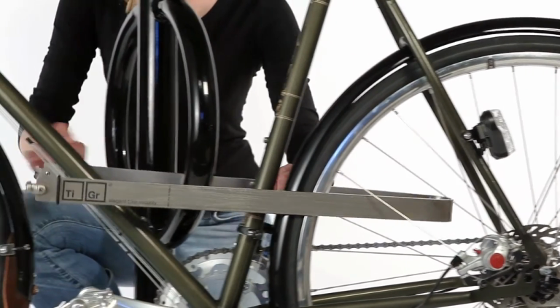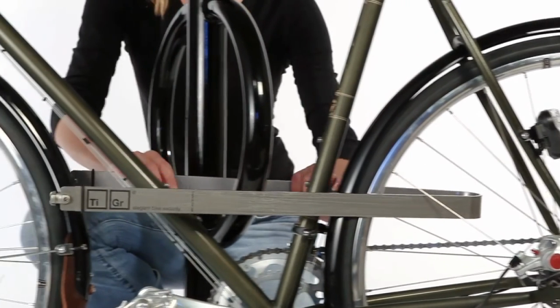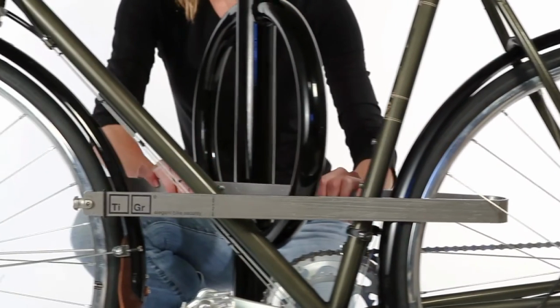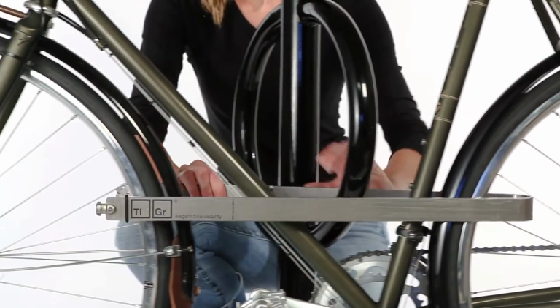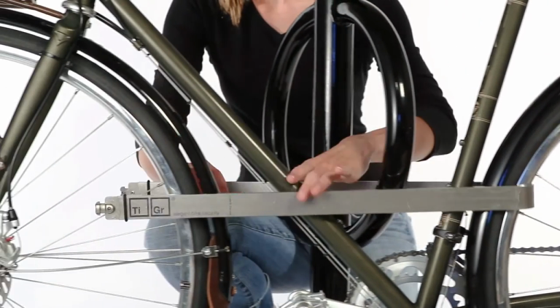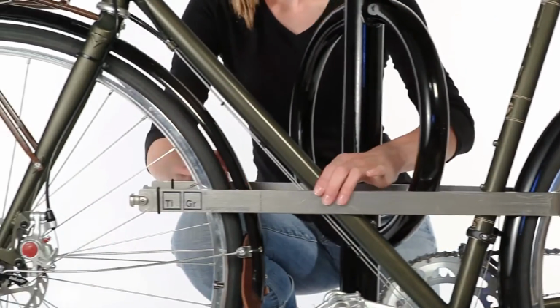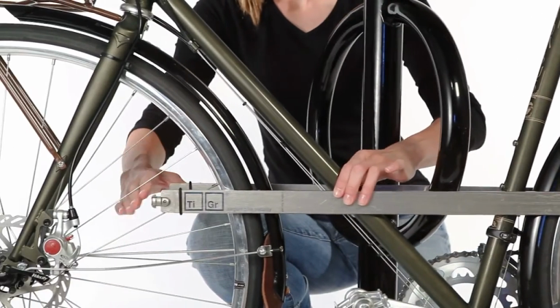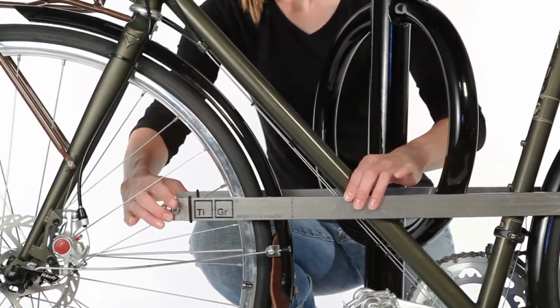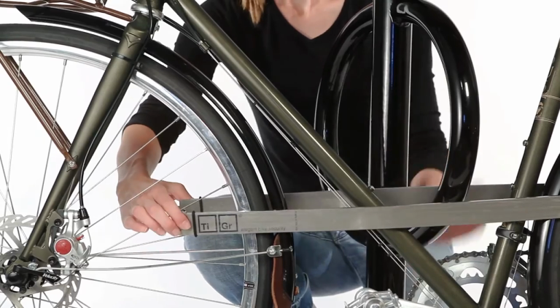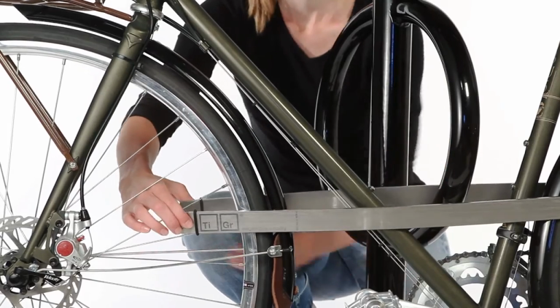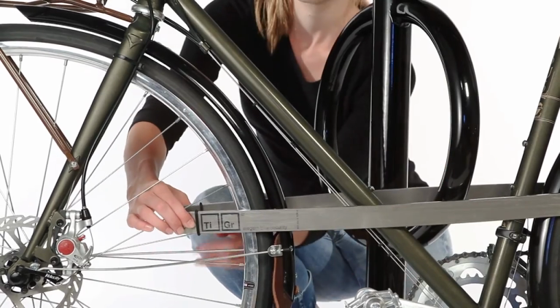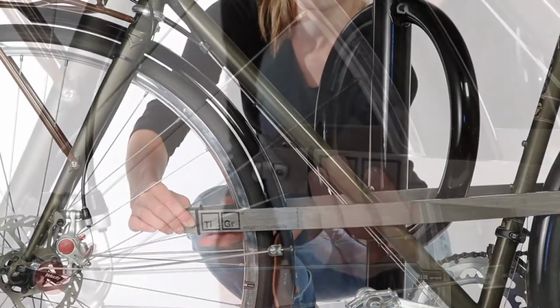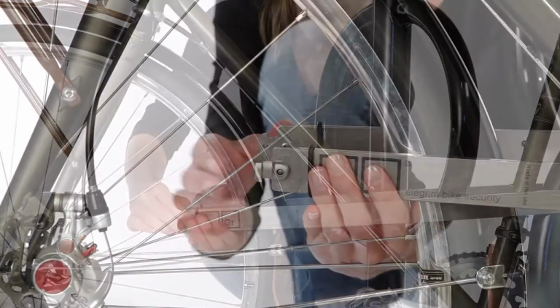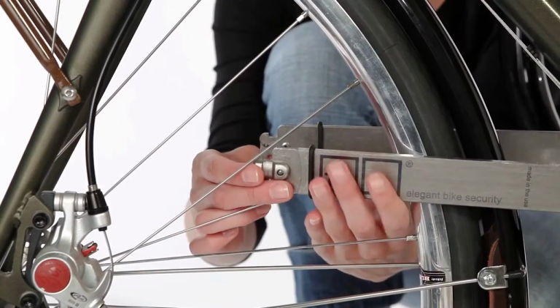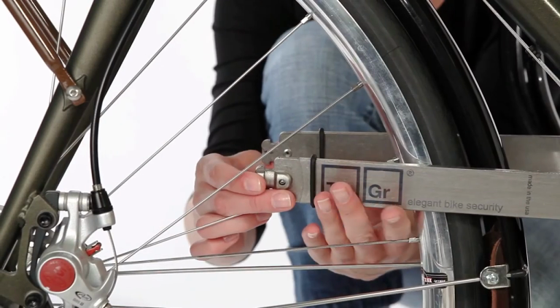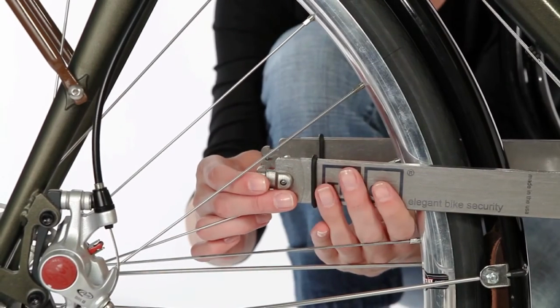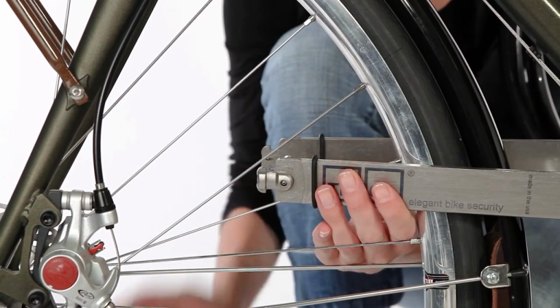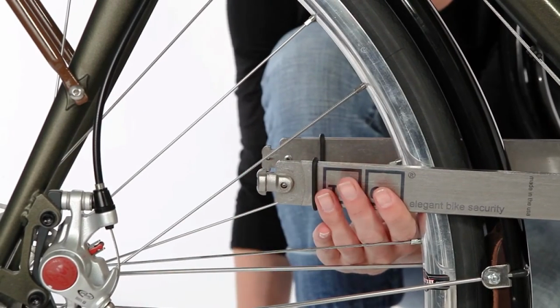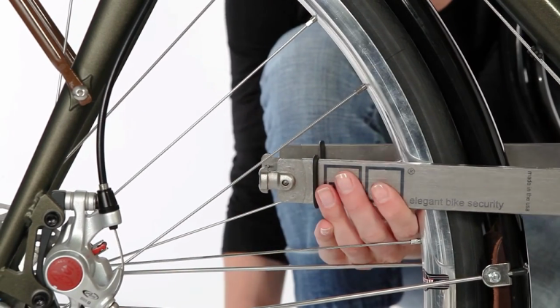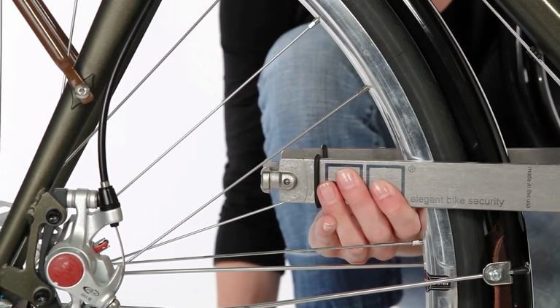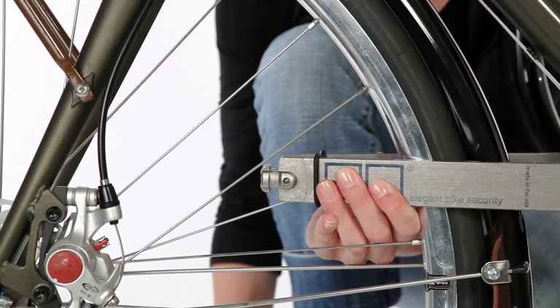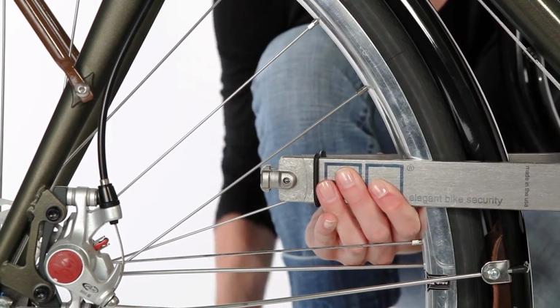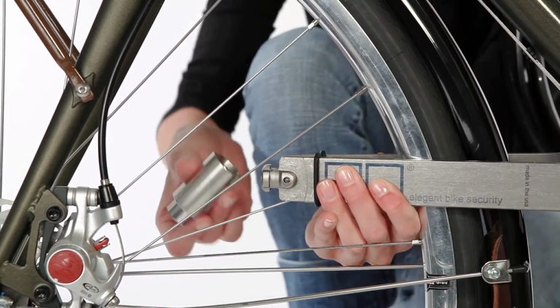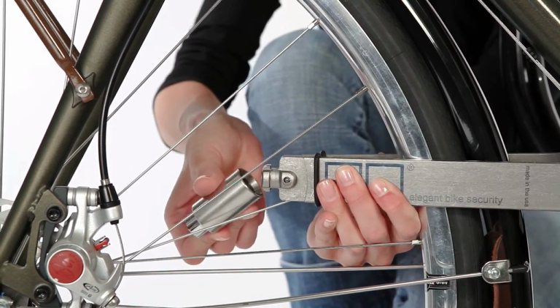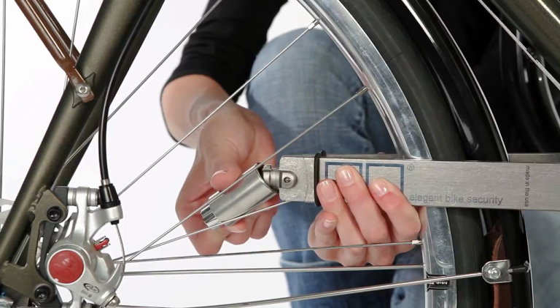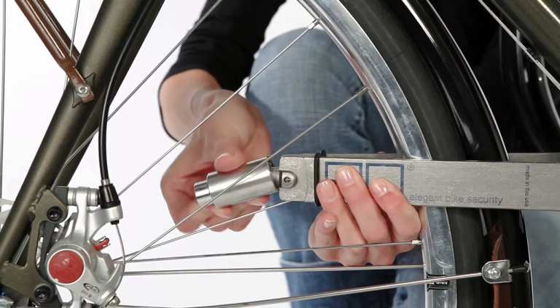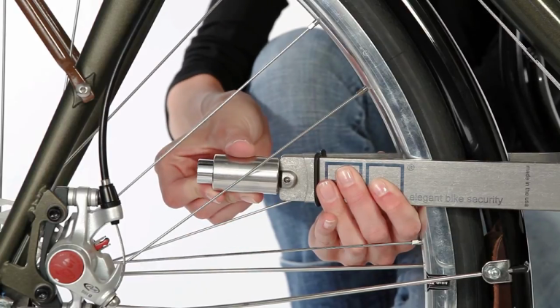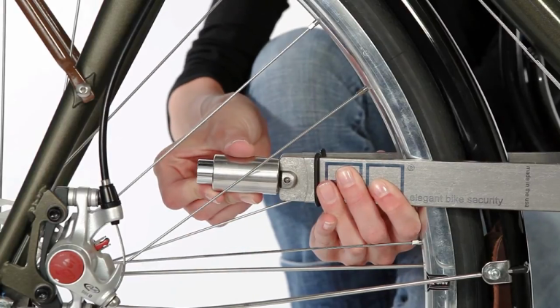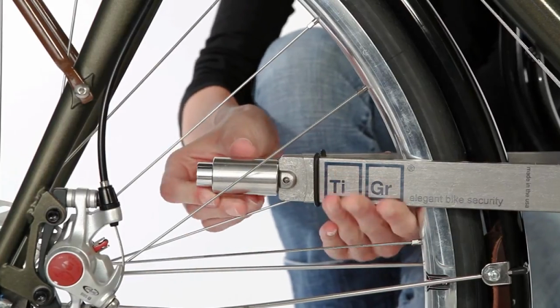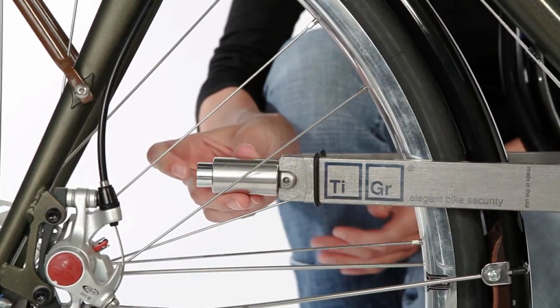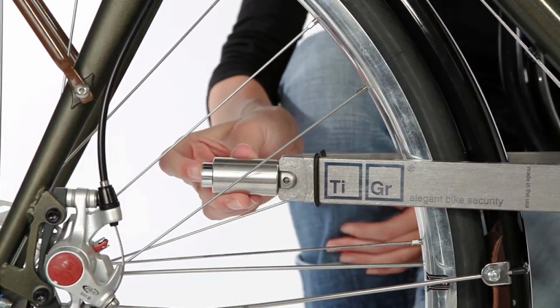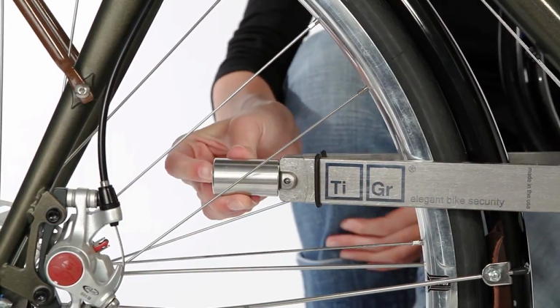Pull it forward, including the structure and front wheel within the bow. Squeeze the front of the bow and attach the lock cylinder. Start with the cylinder at a slight angle when attaching it to the bow.